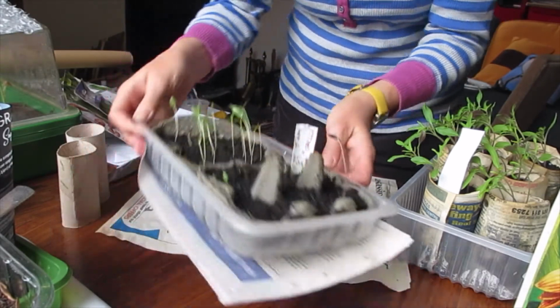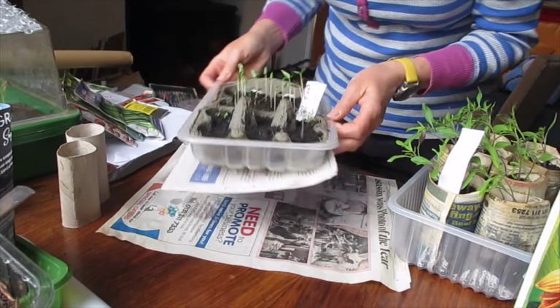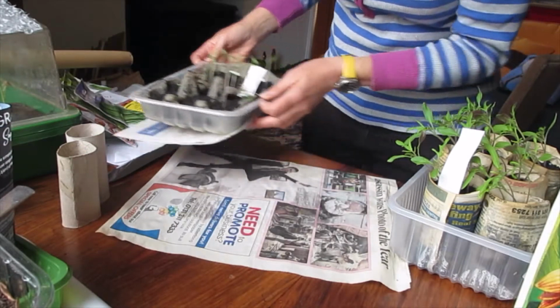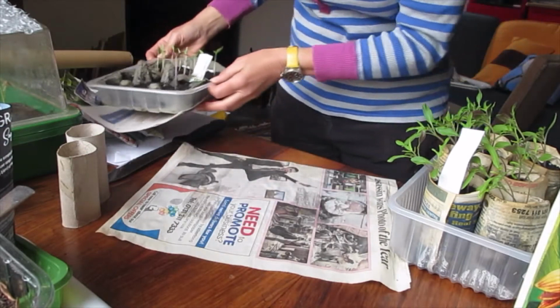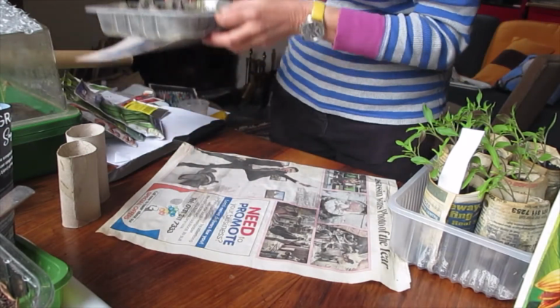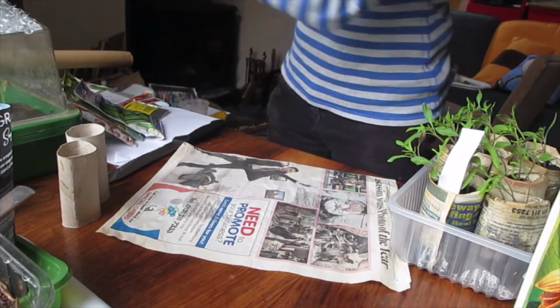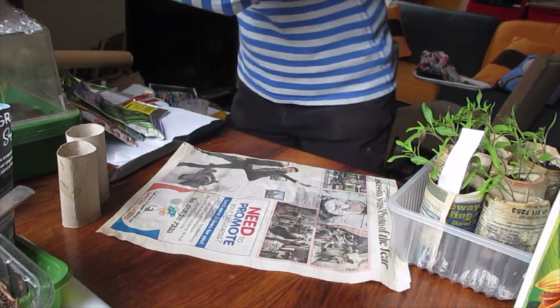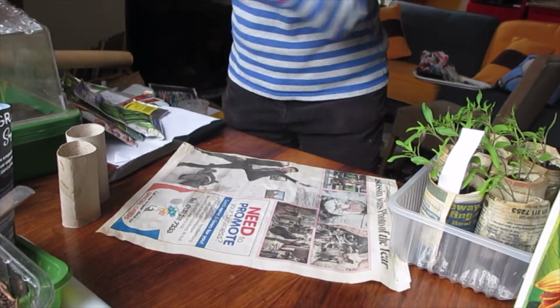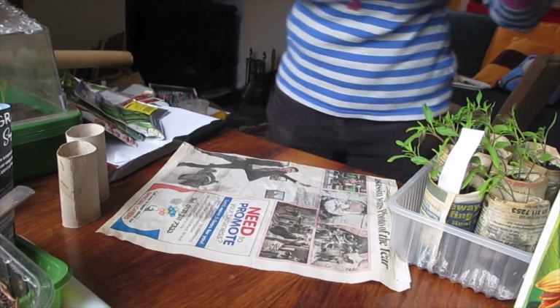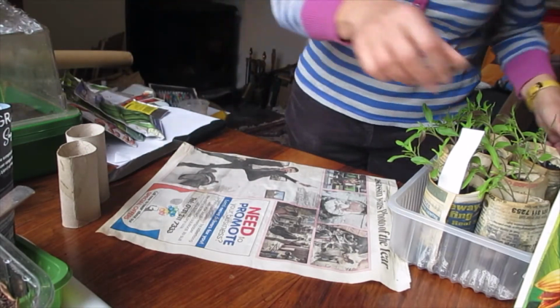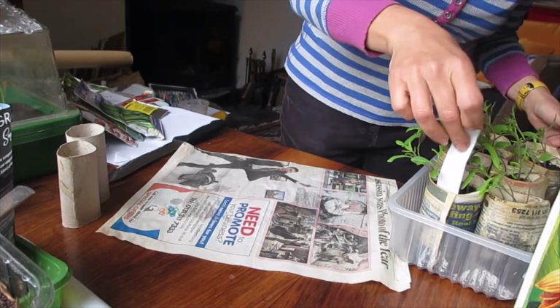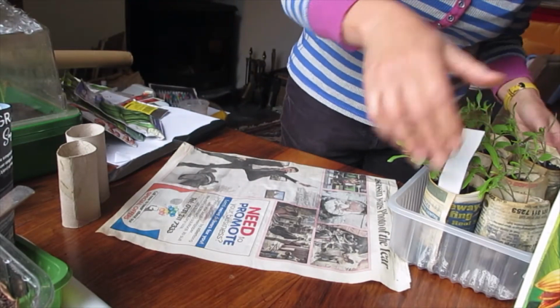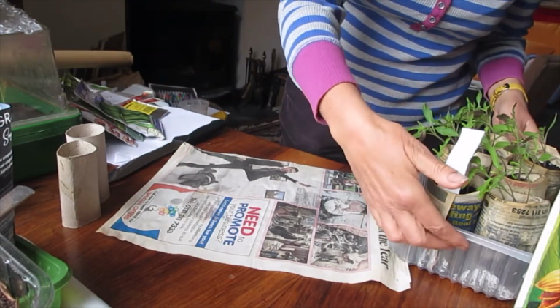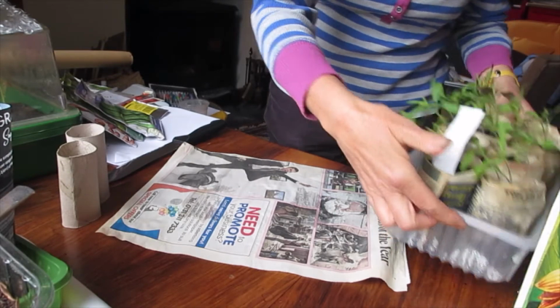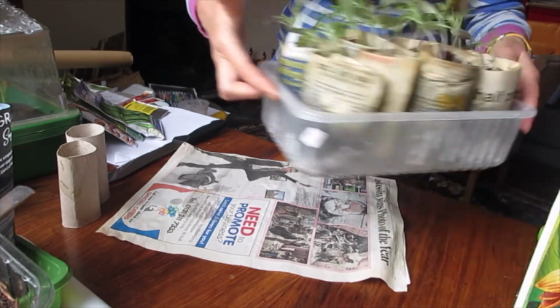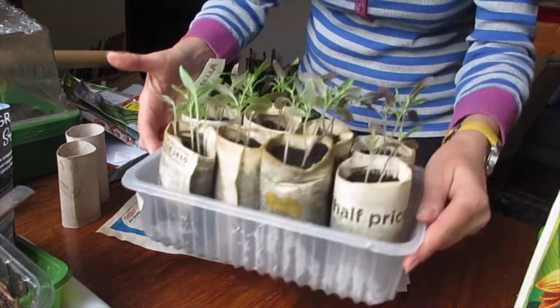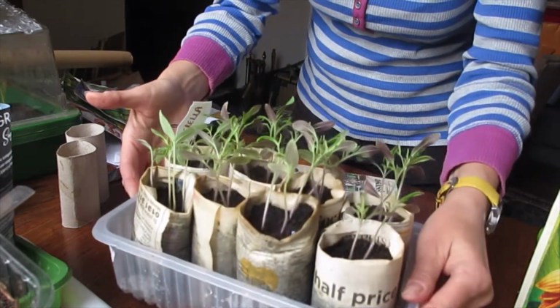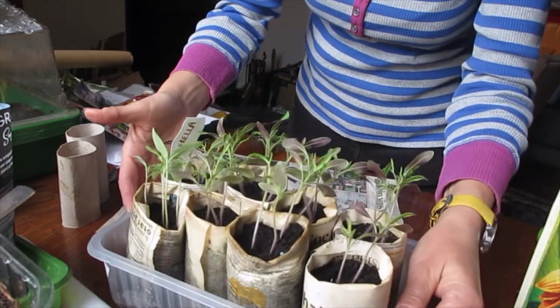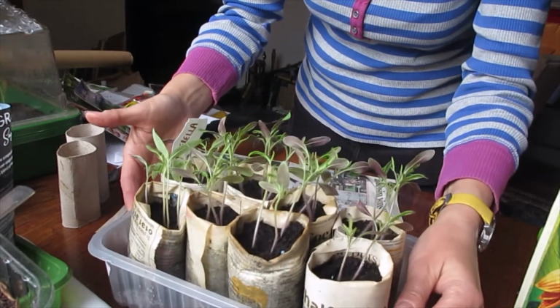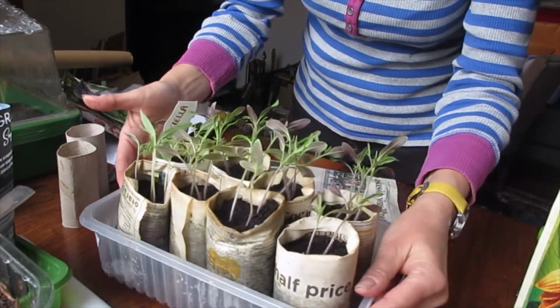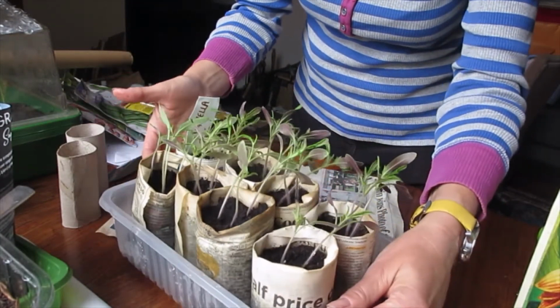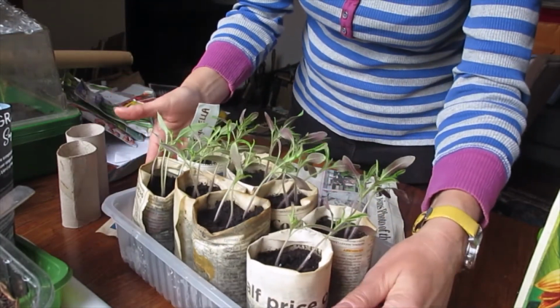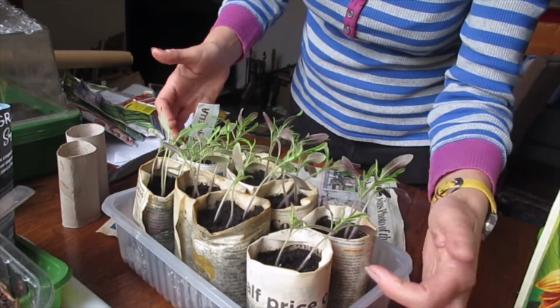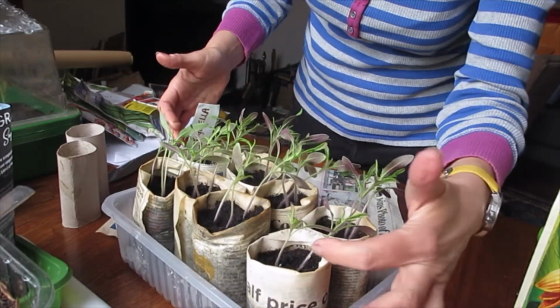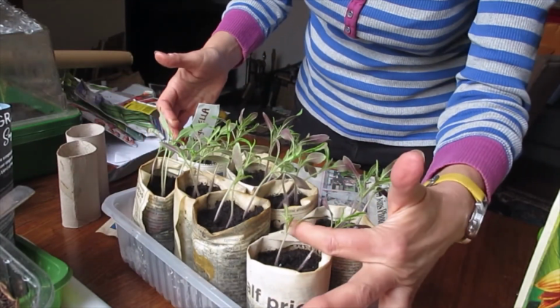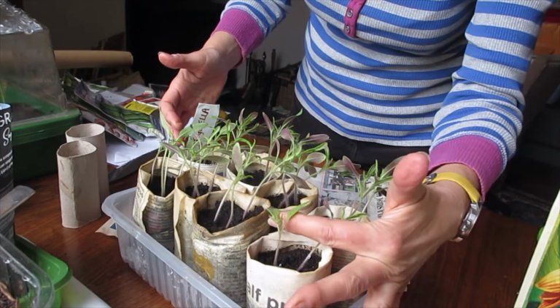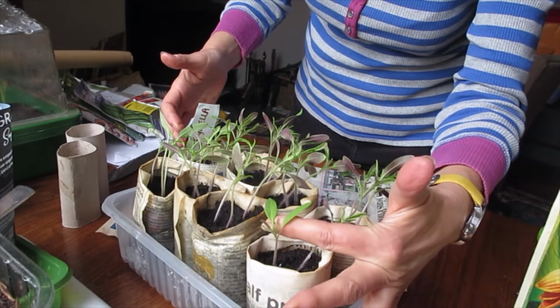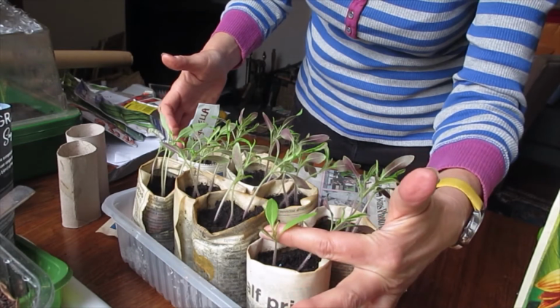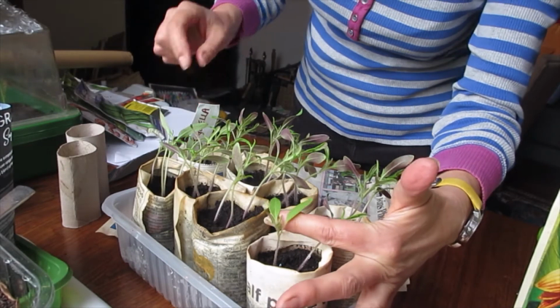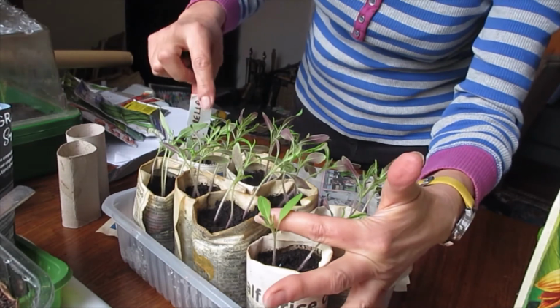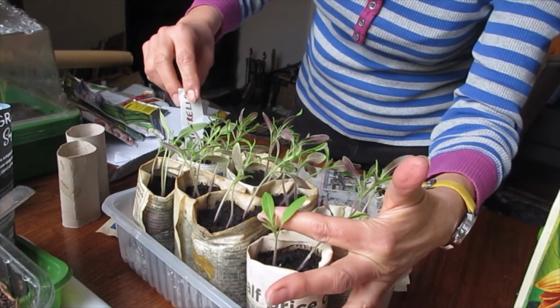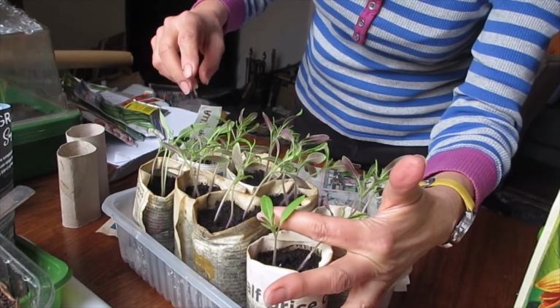I just want to show you some seedlings that are a bit more advanced — I'm not showing off. These are in our paper pots. These are tomato seedlings; it's a variety called Tigerella. These went in a couple of weeks before Tom.